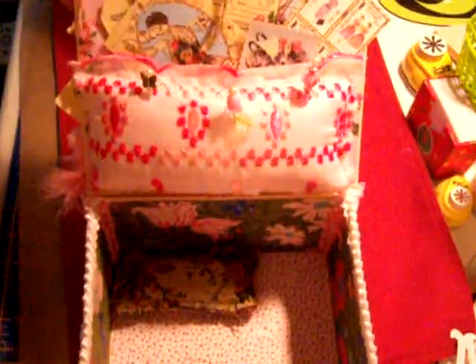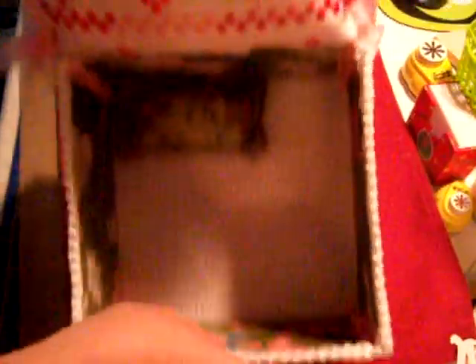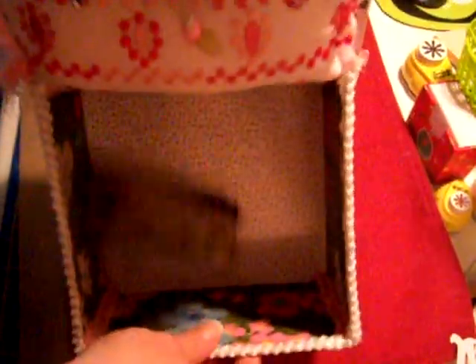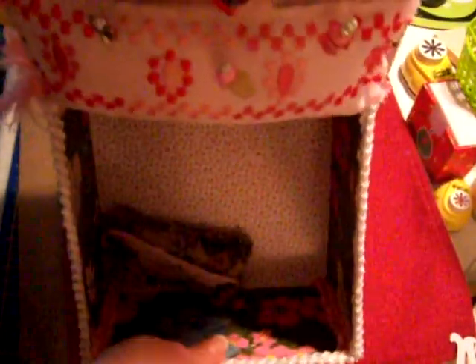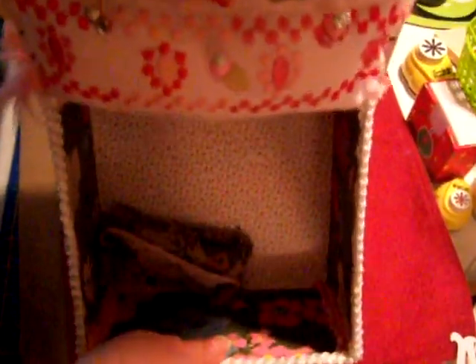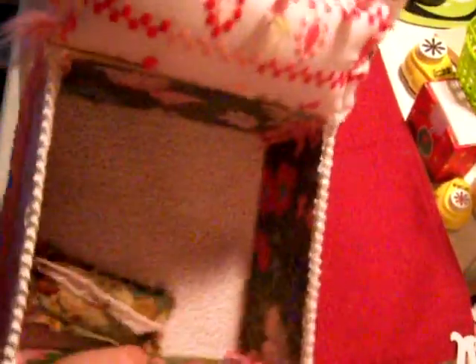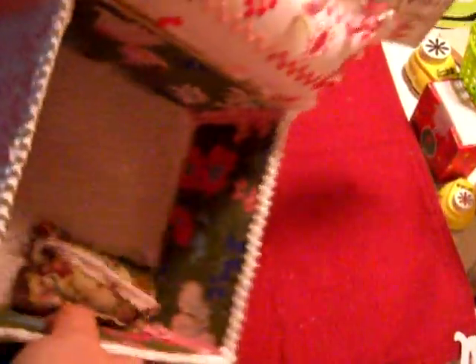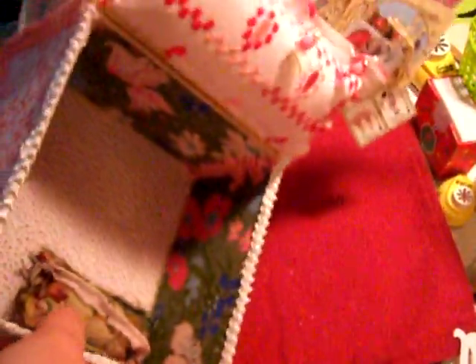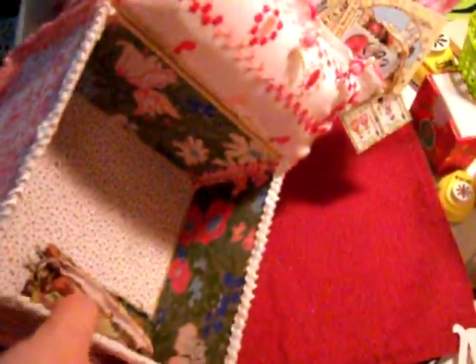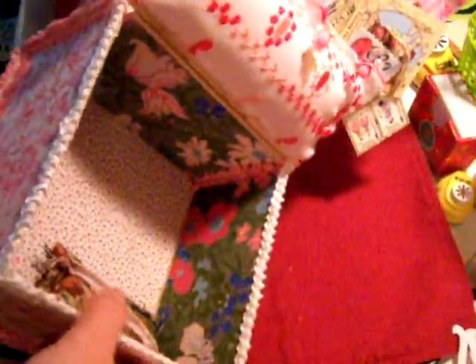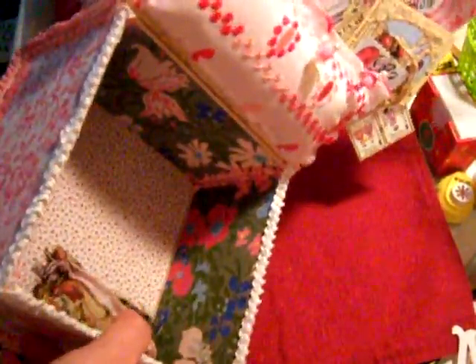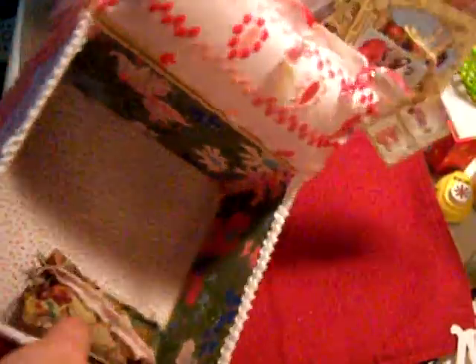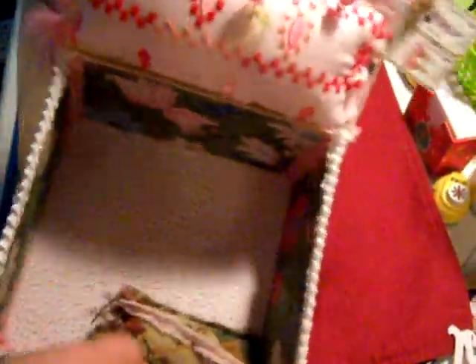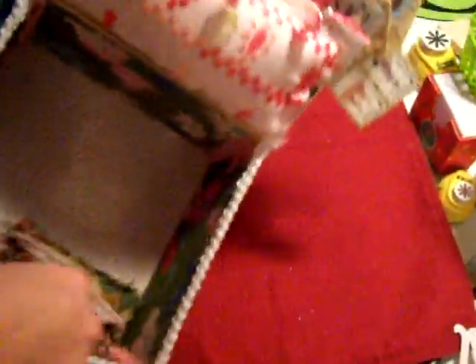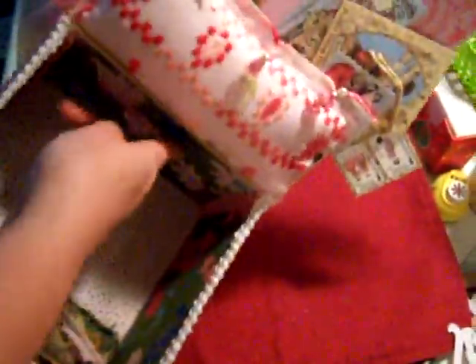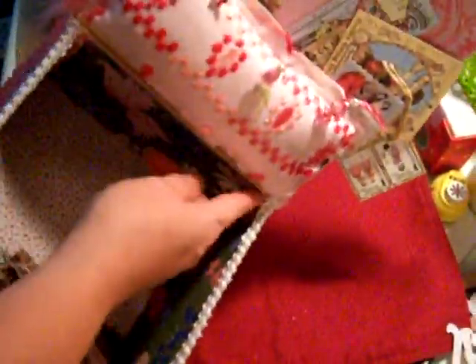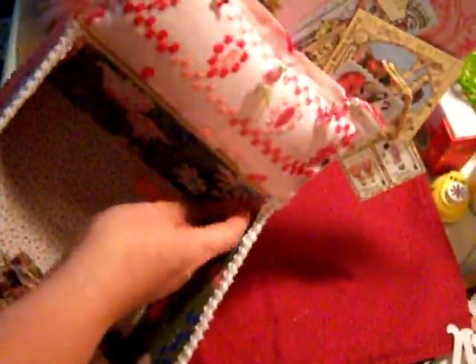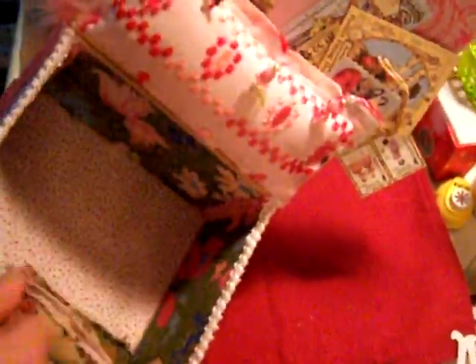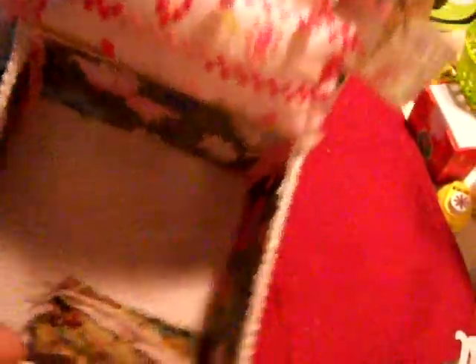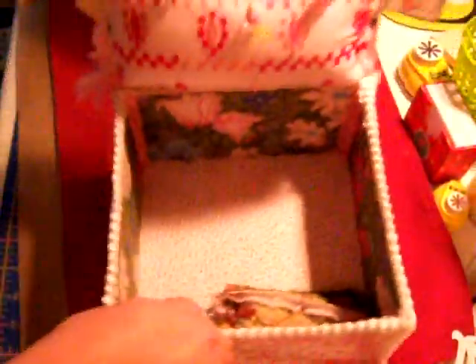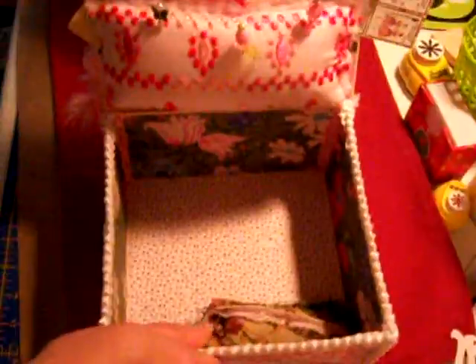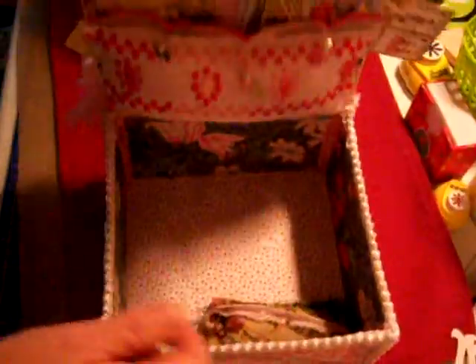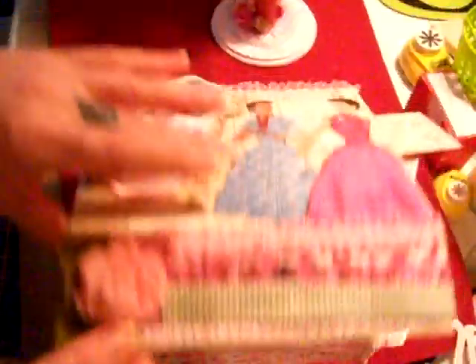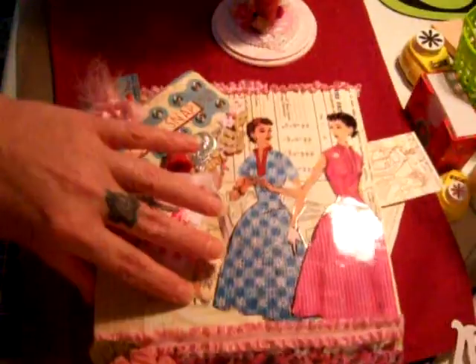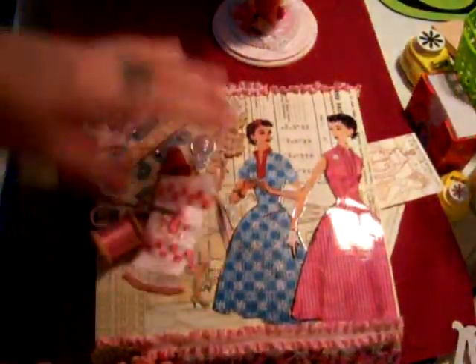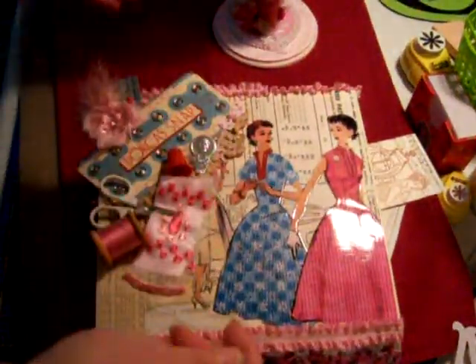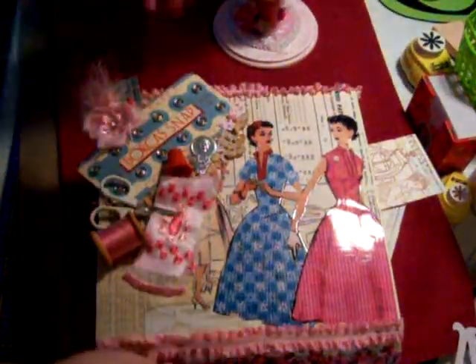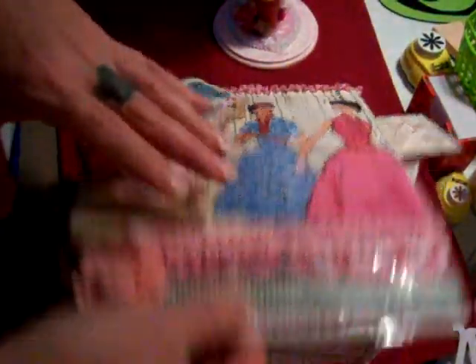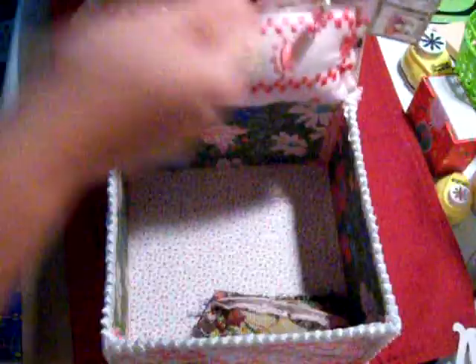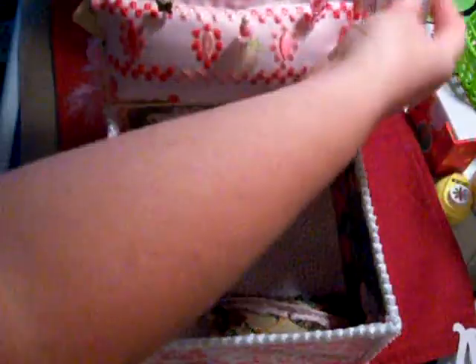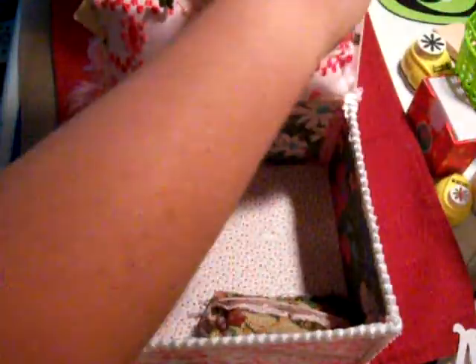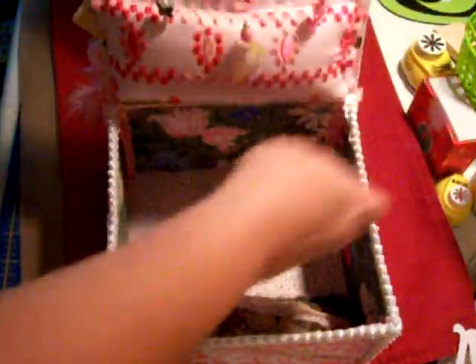I did the inside of the box — let's see if you can see that — and then also put some trim in the corners. So it is finished completely.